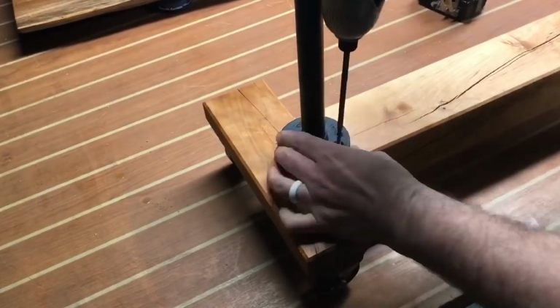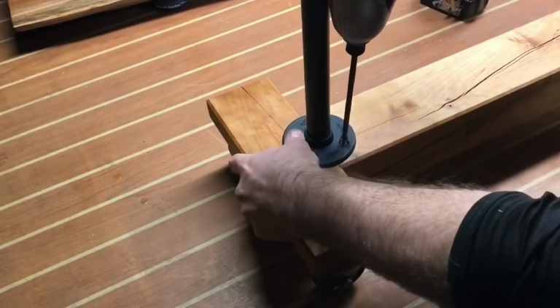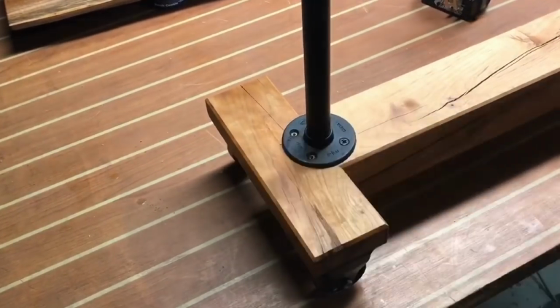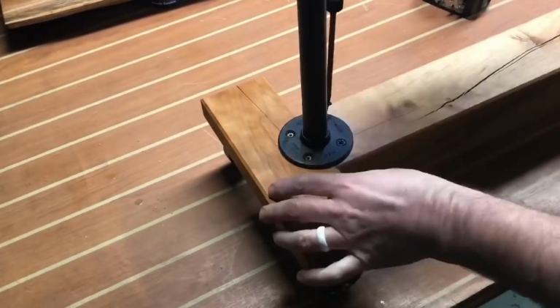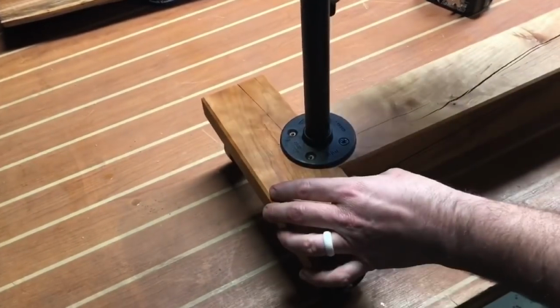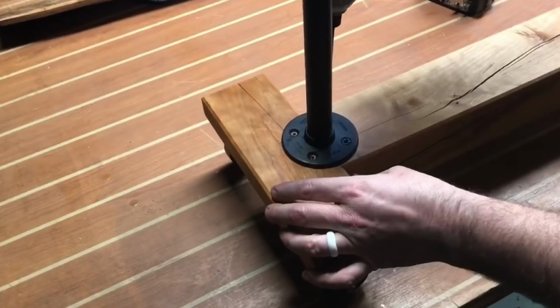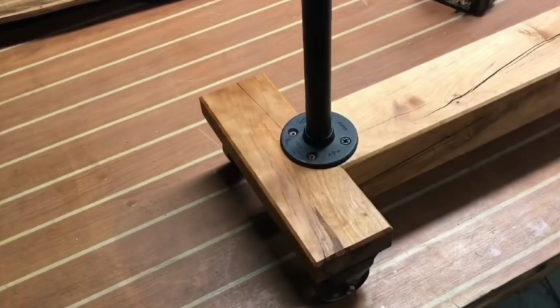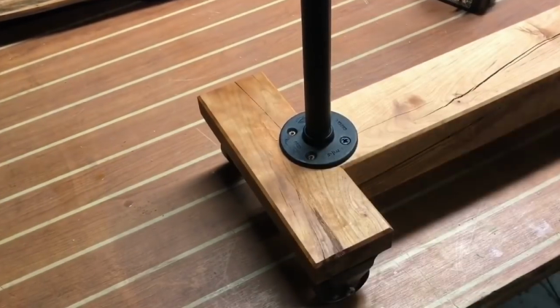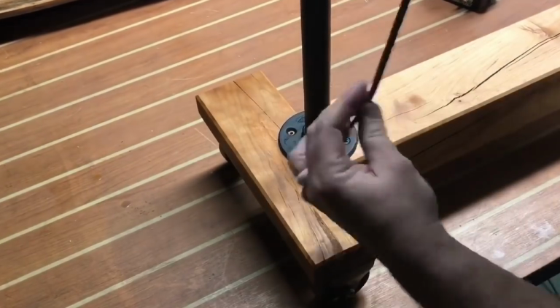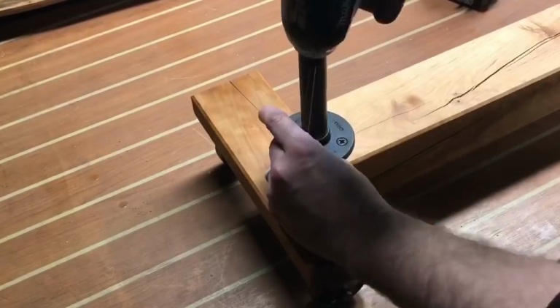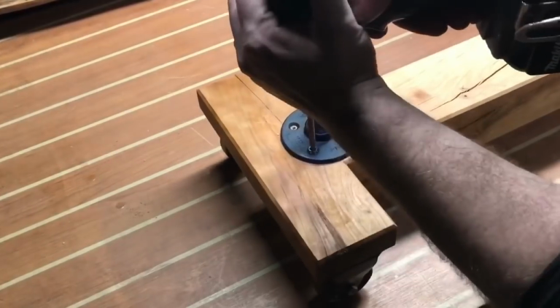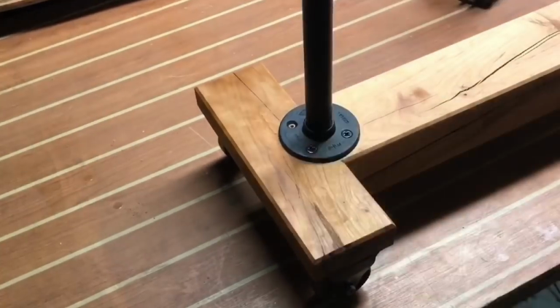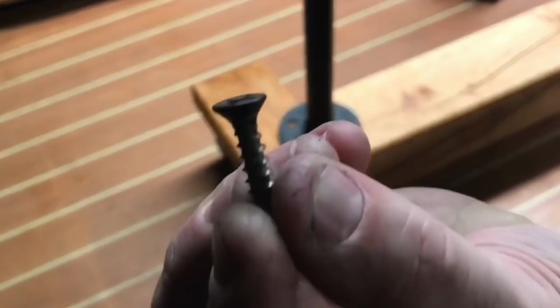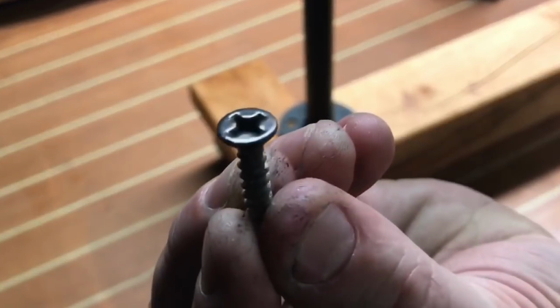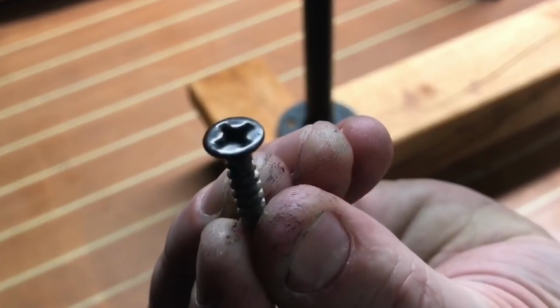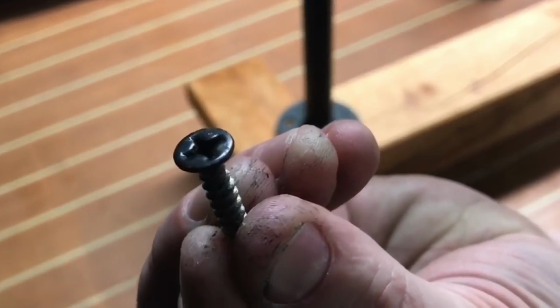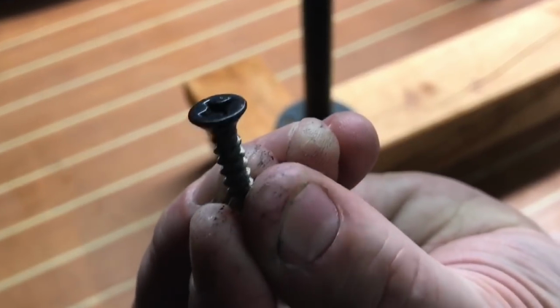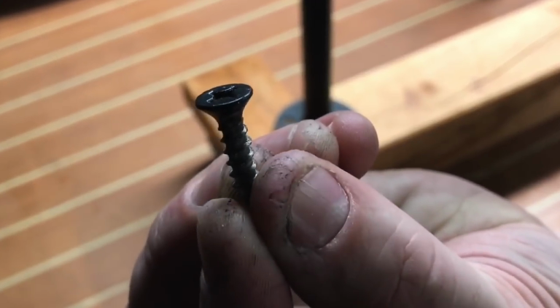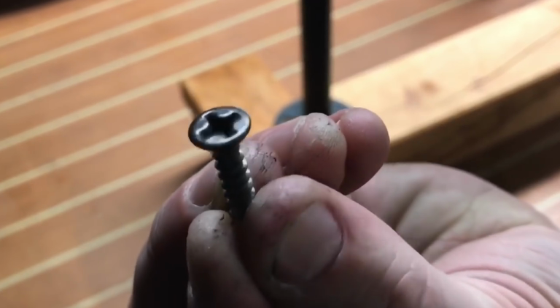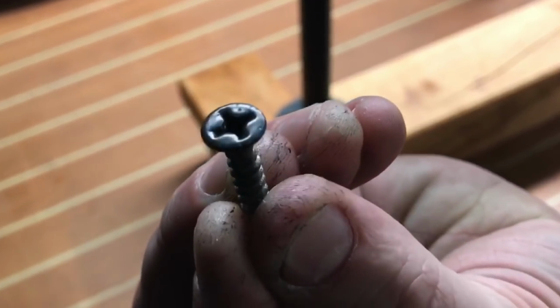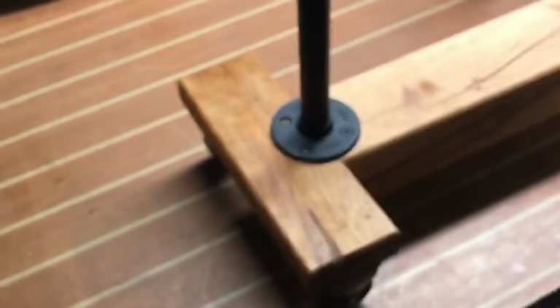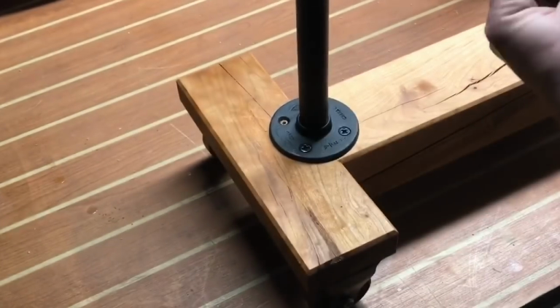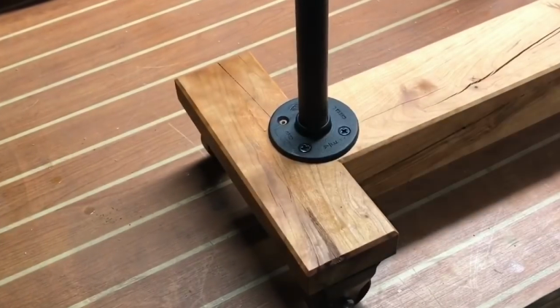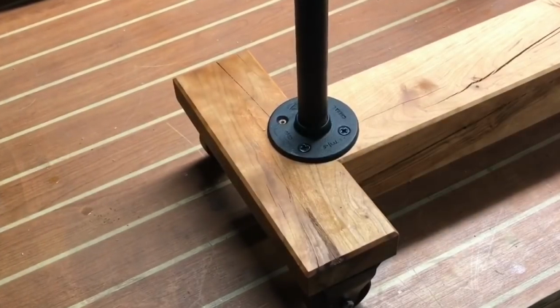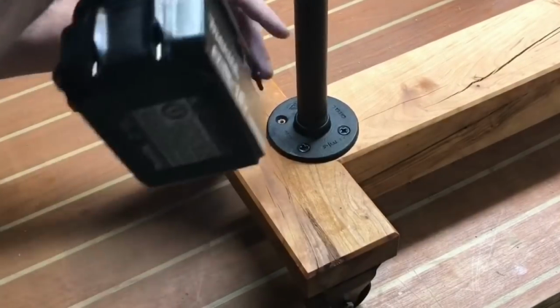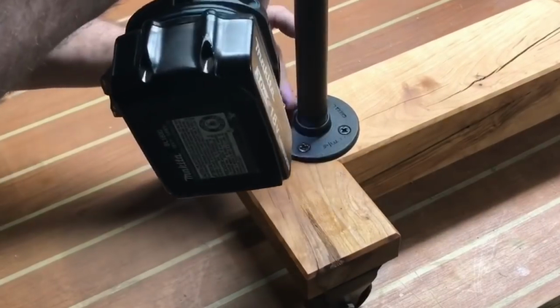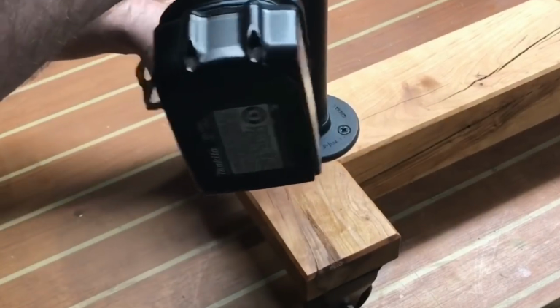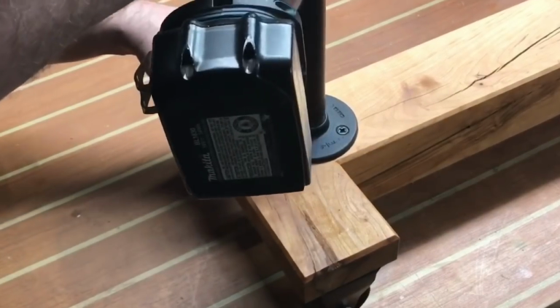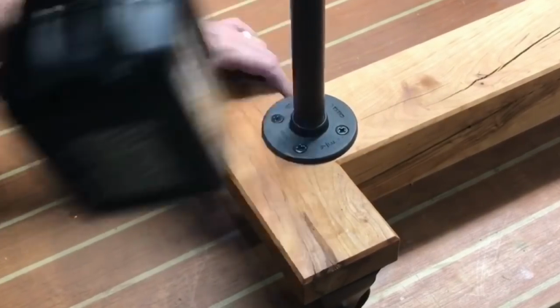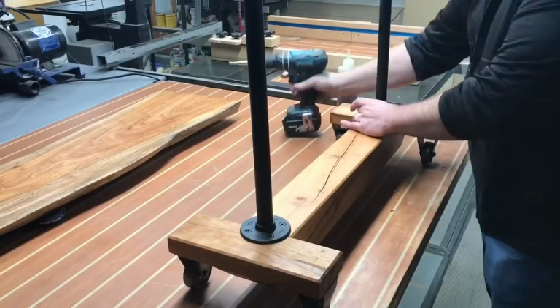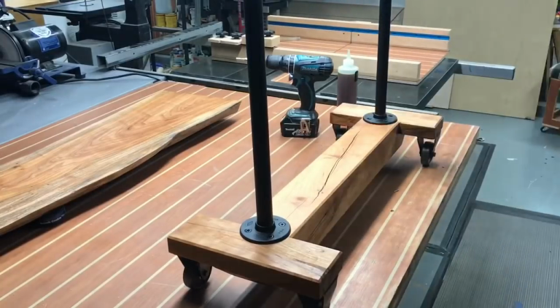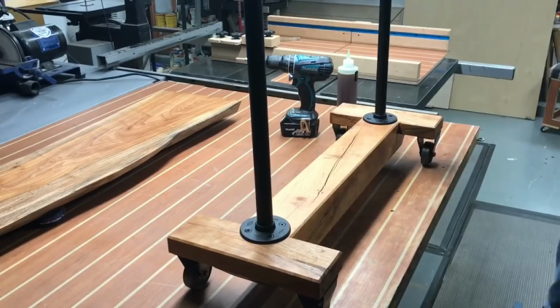Using a self-centering drill bit makes things a lot easier, giving me proper alignment for these screws to go in. I did pick up a set of screws at my local big-box store with black powder-coated heads on them — turns out they blend in seamlessly, or as seamless as they can, and I think they look pretty sharp.